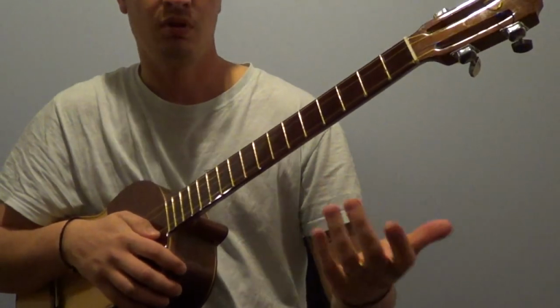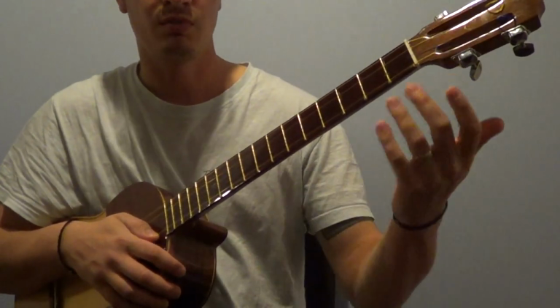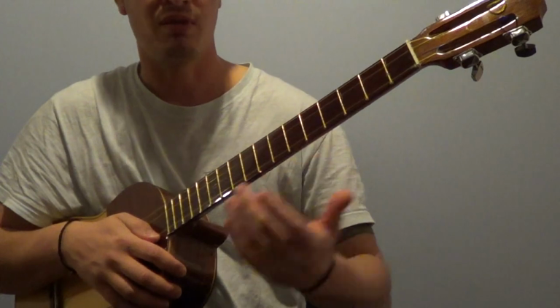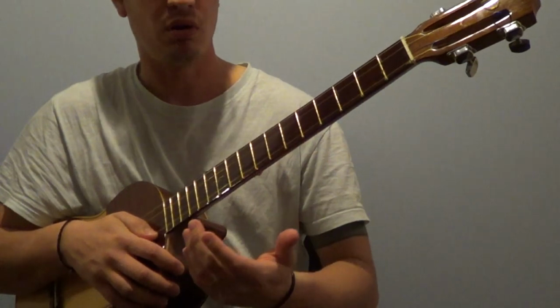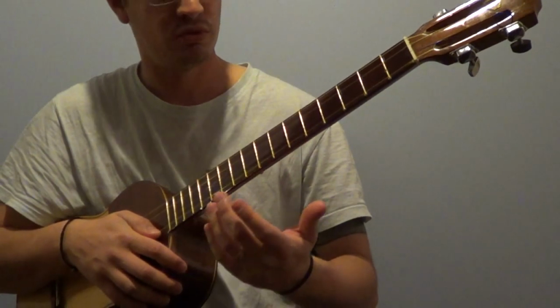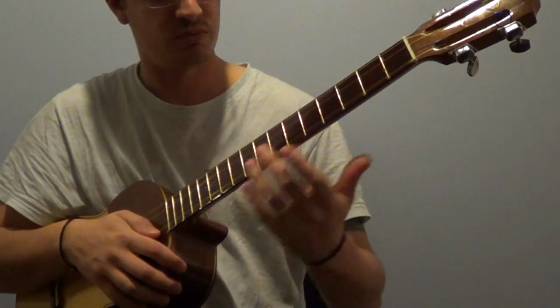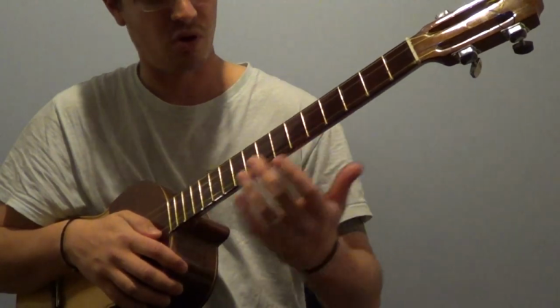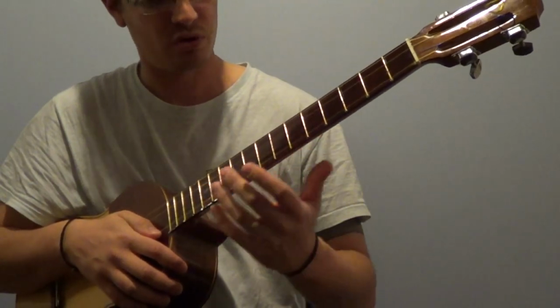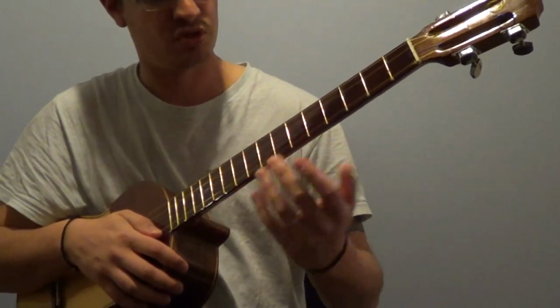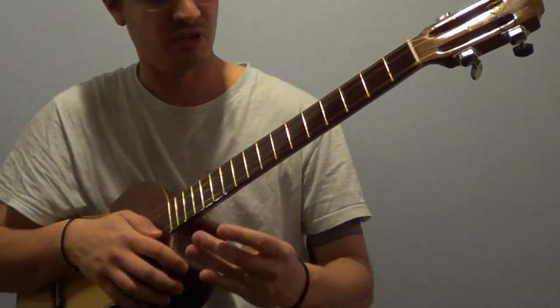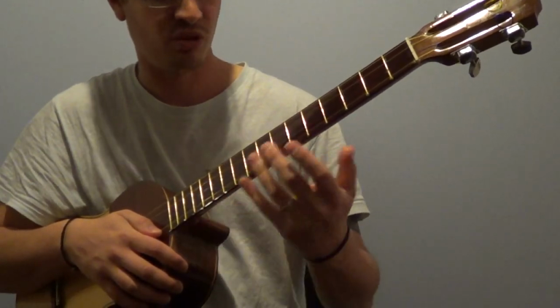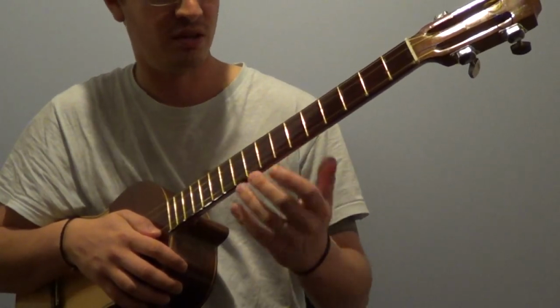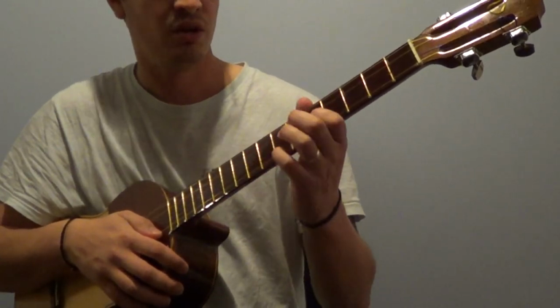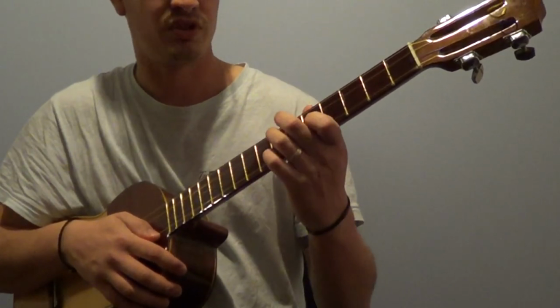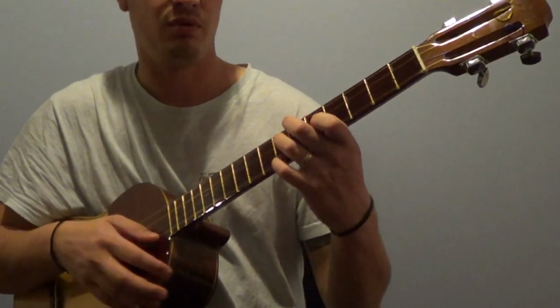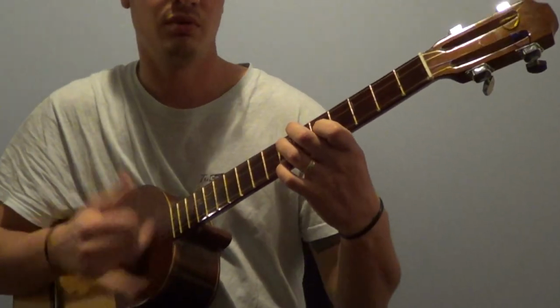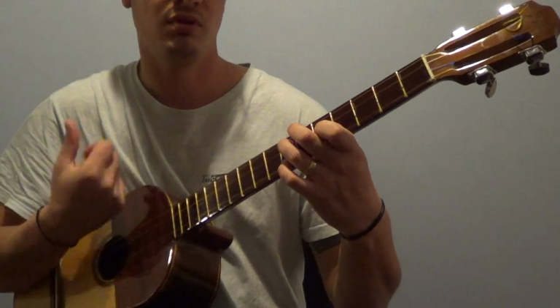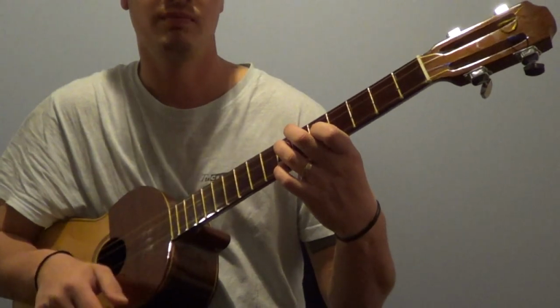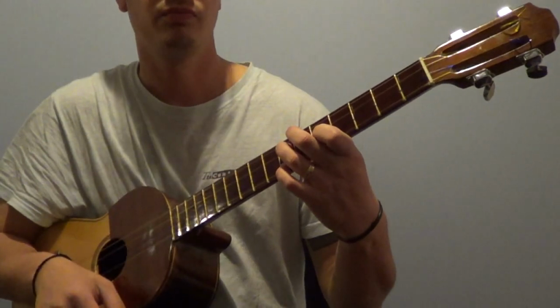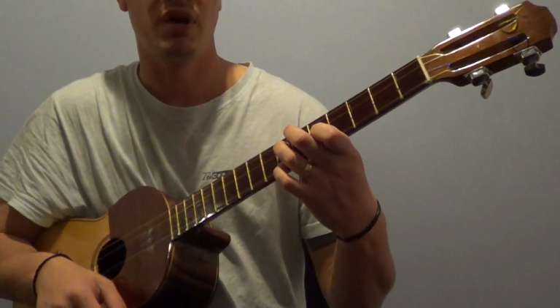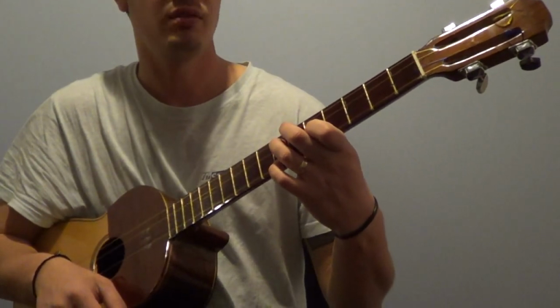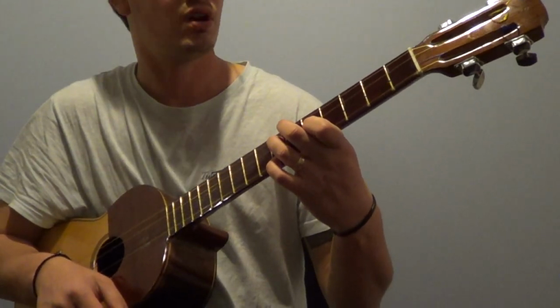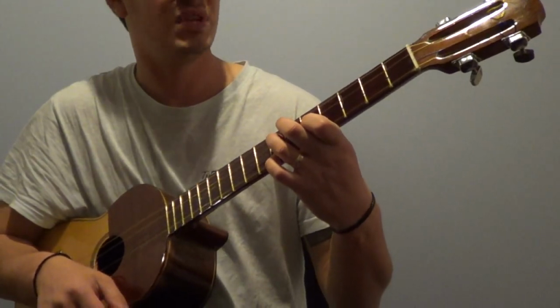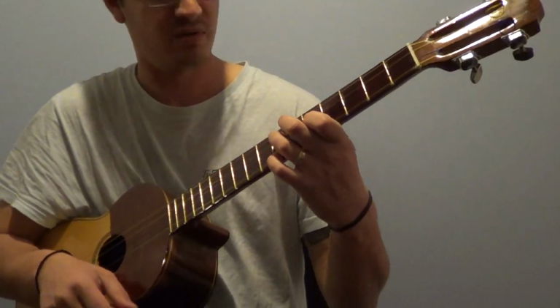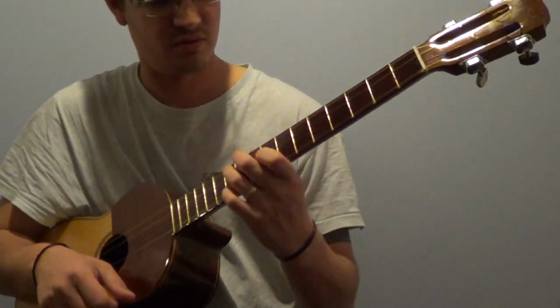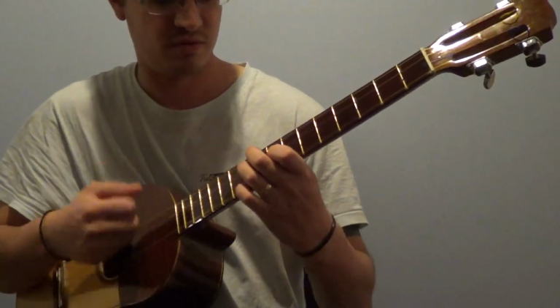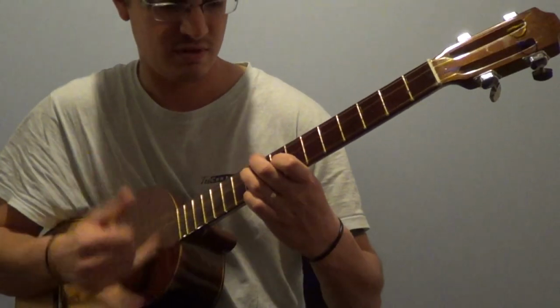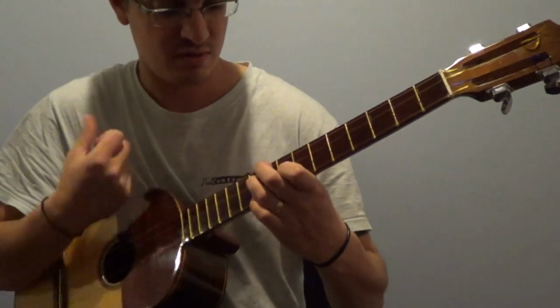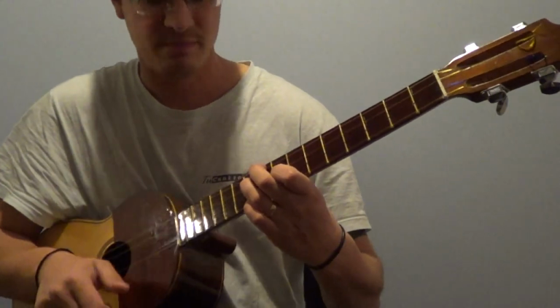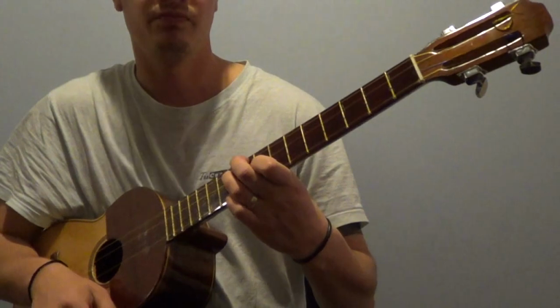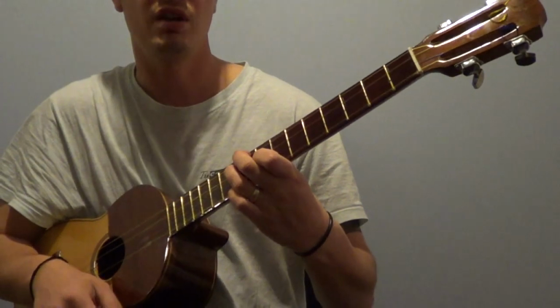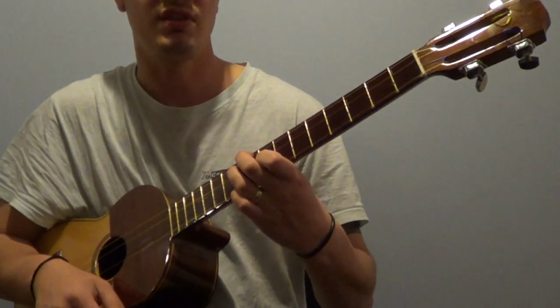This can be applied for all notes, for all chords. So let's have a look — there's our B7, and our D7.